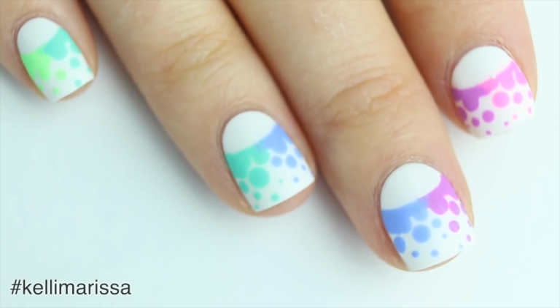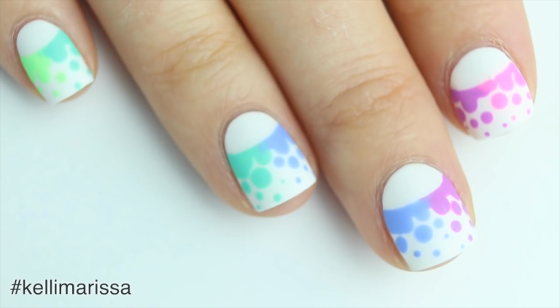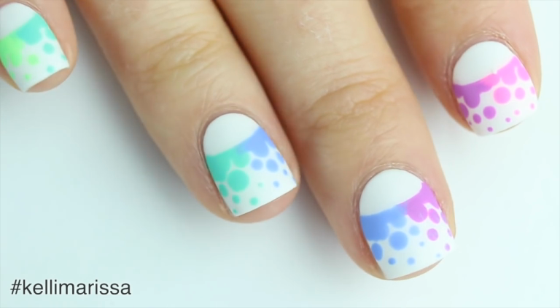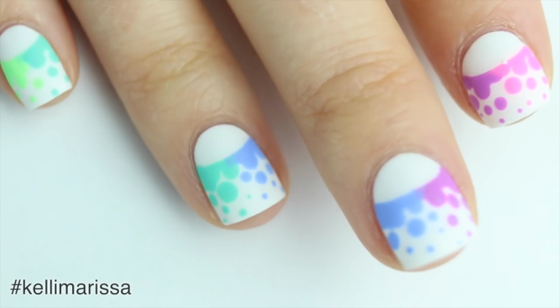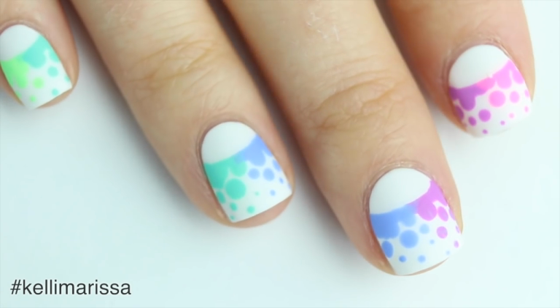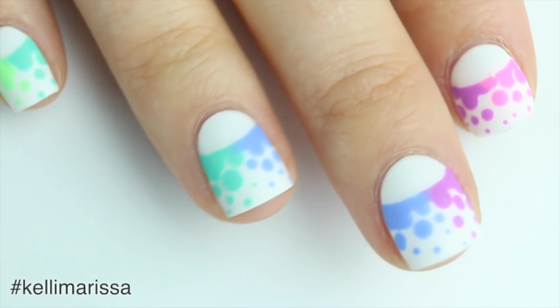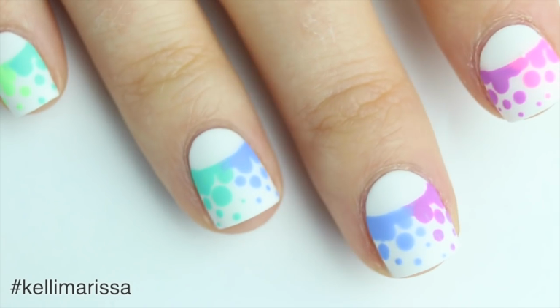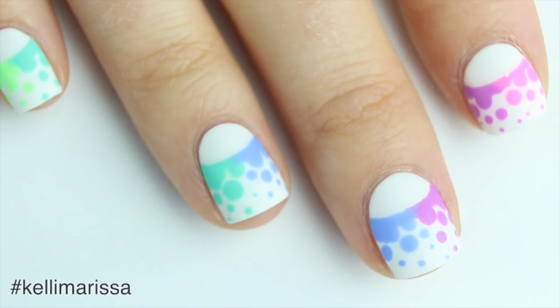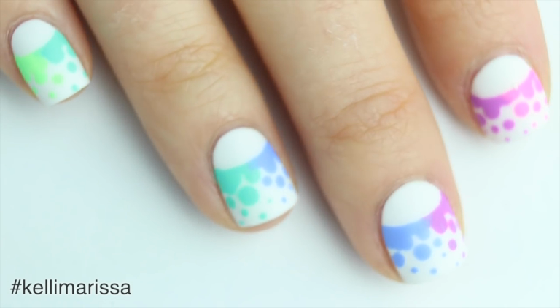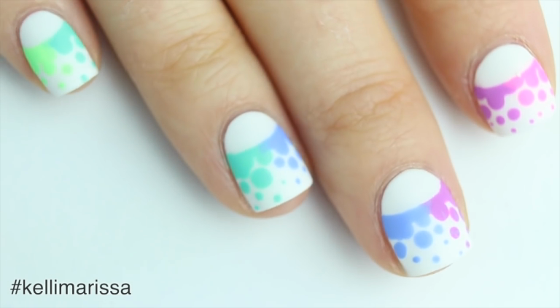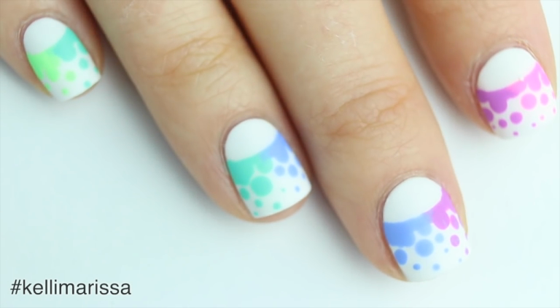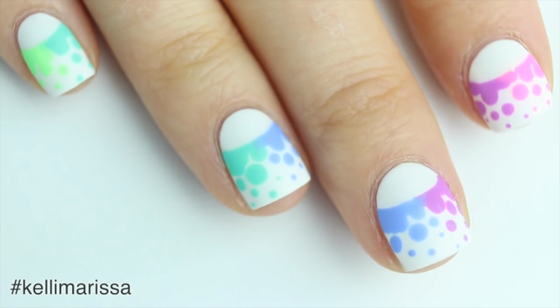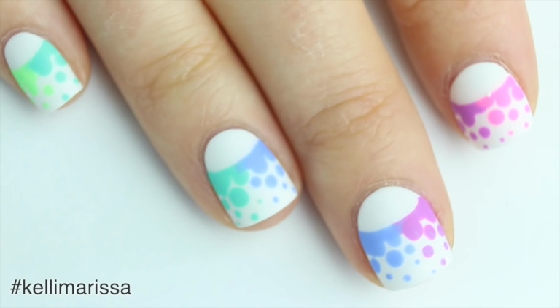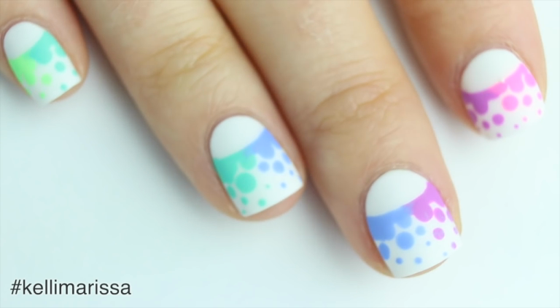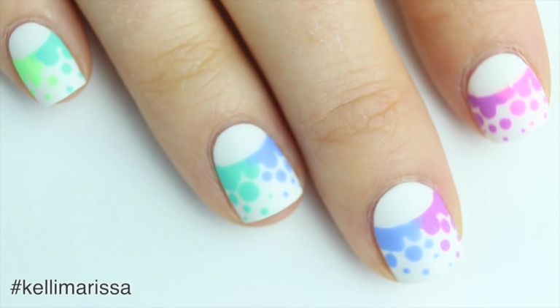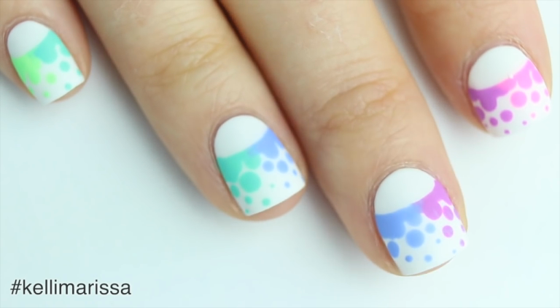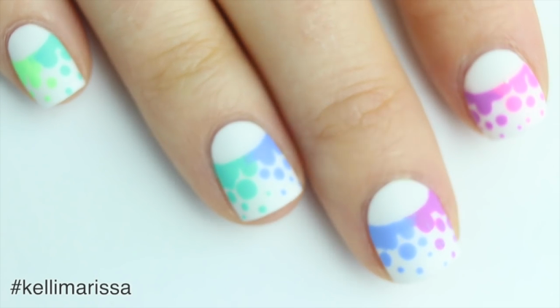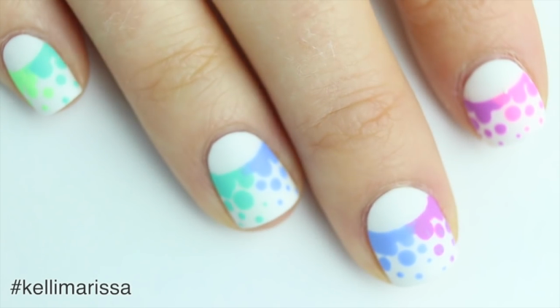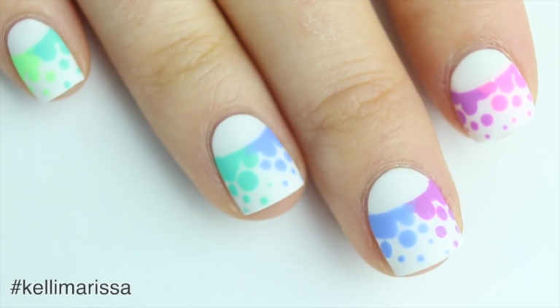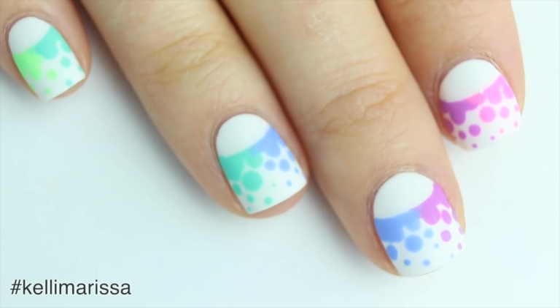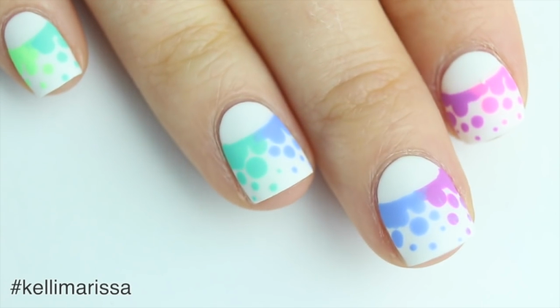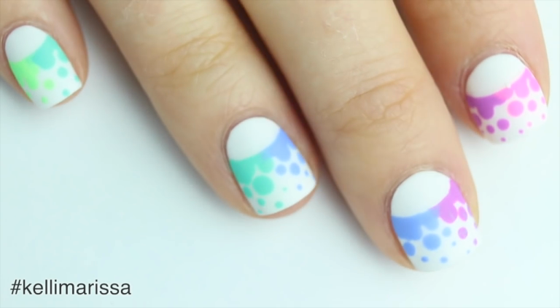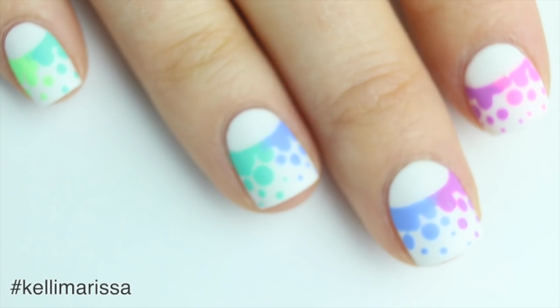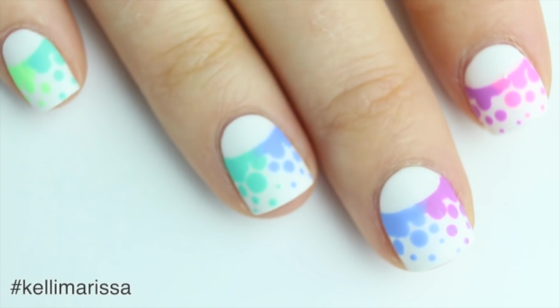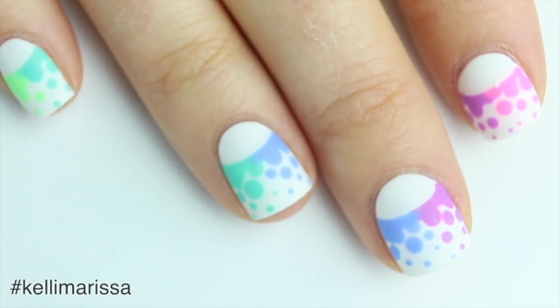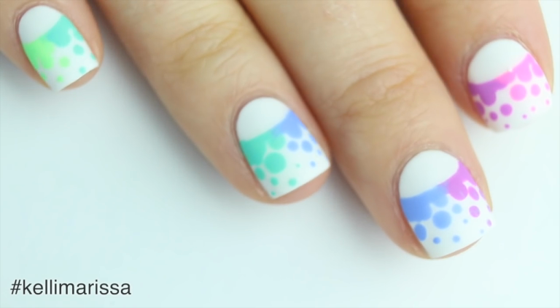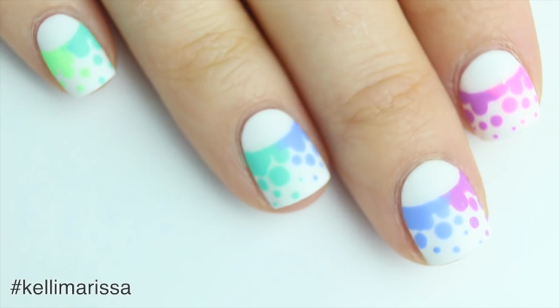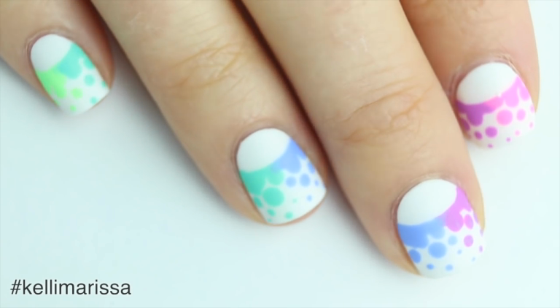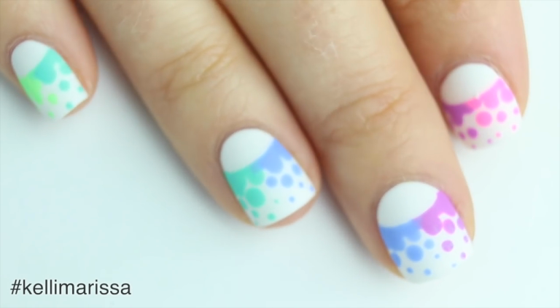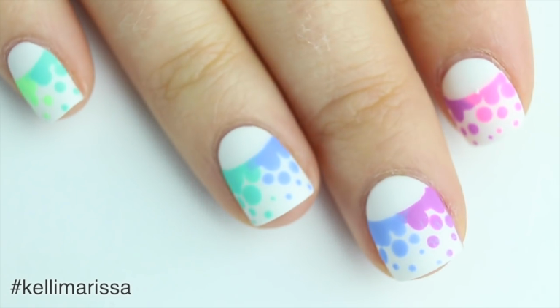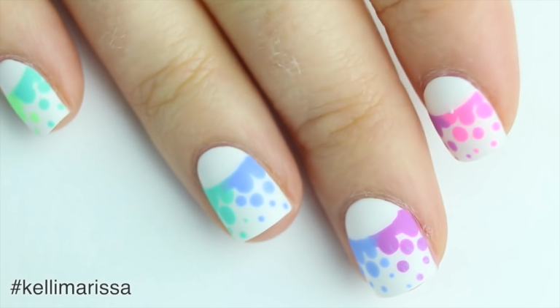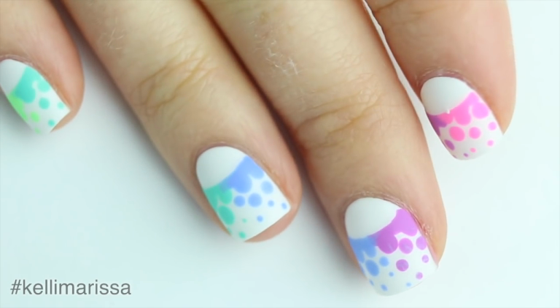For those of you curious about how I had it on my thumb, I ended up doing orange and yellow, which I didn't love because it didn't really match. I would recommend doing pink and orange — that would look better. That's it for this video, I hope you guys enjoyed it! Make sure you give it a thumbs up and of course subscribe for more nail art. See you later!